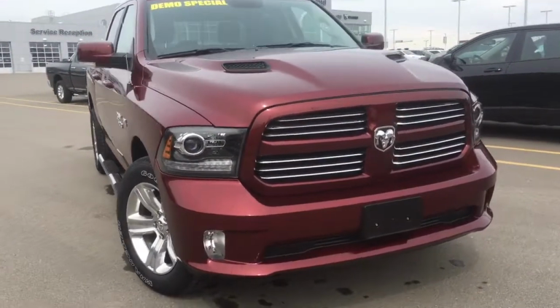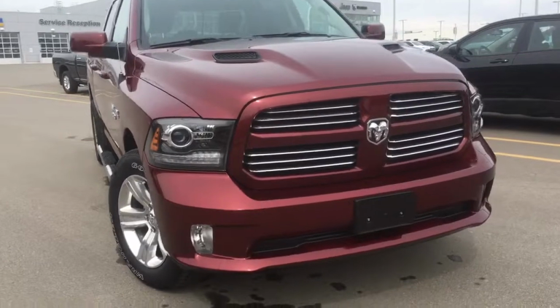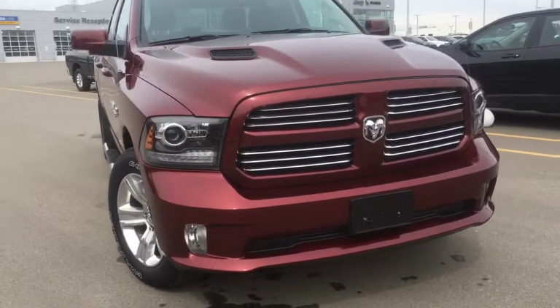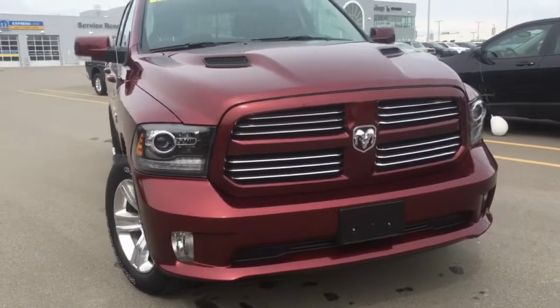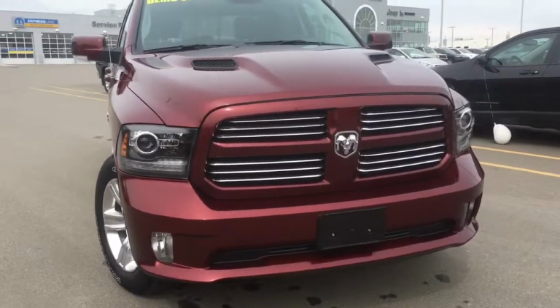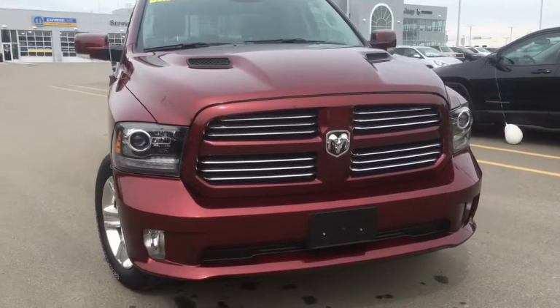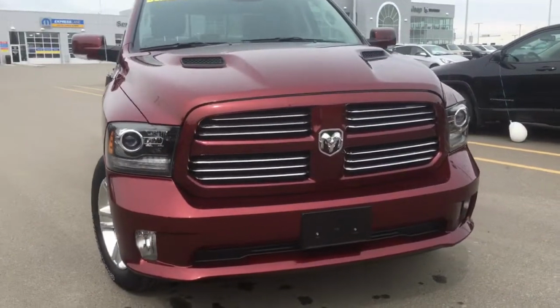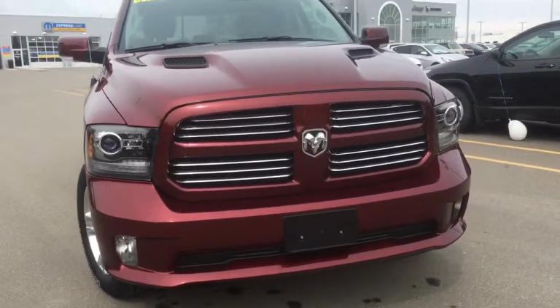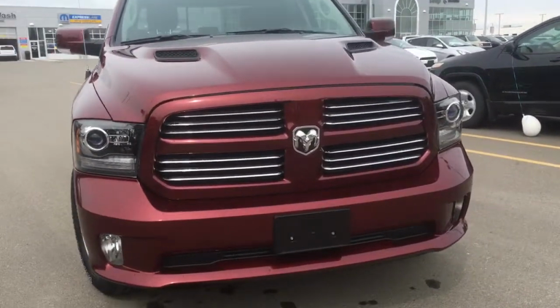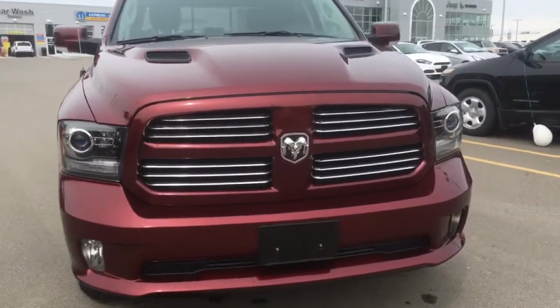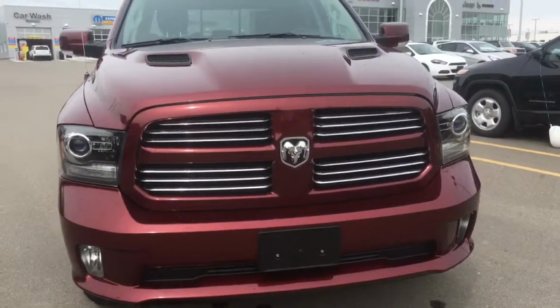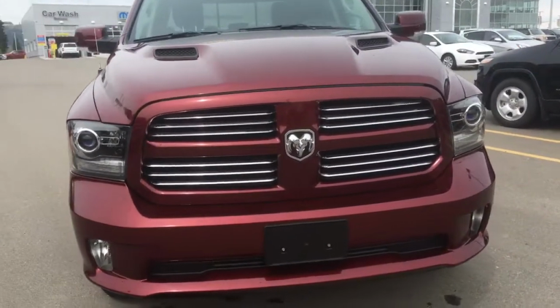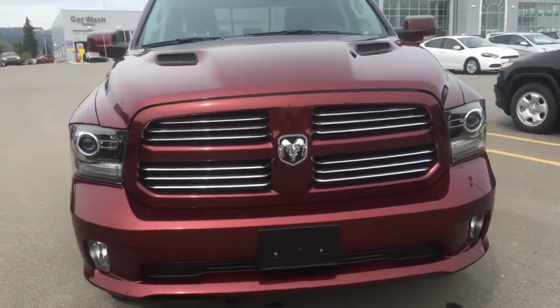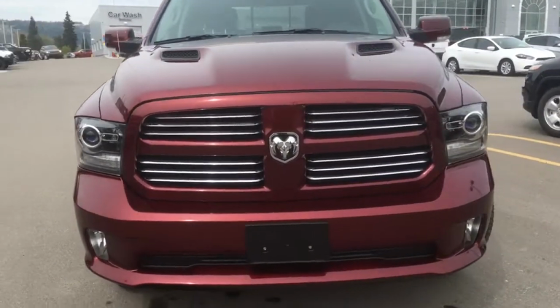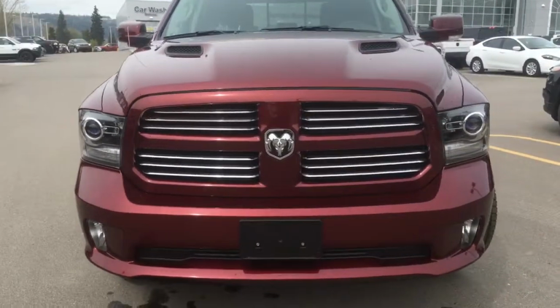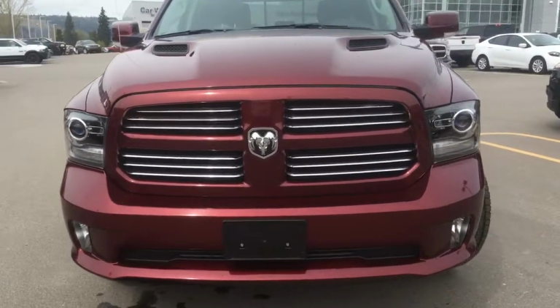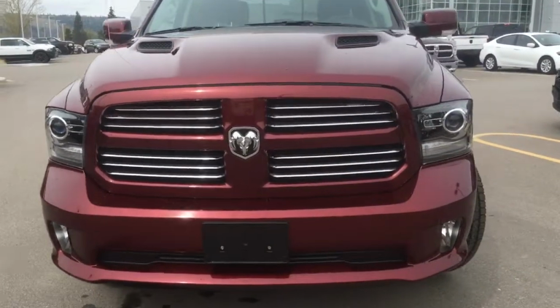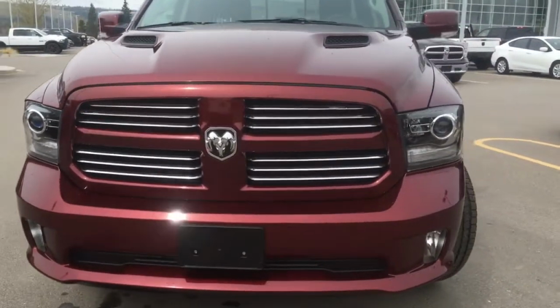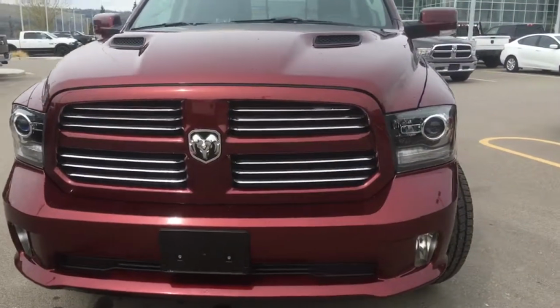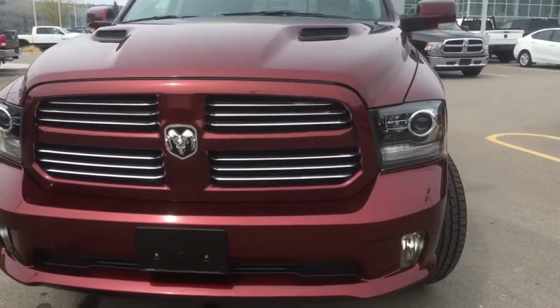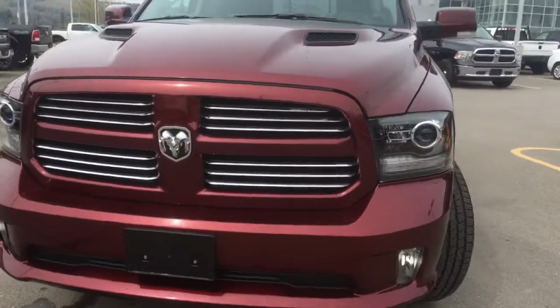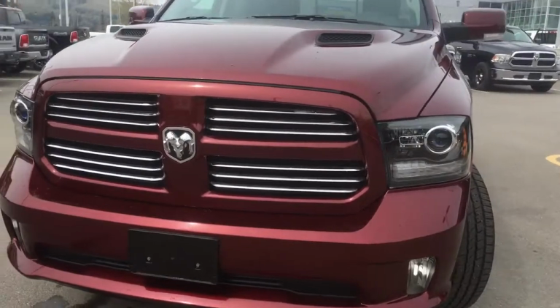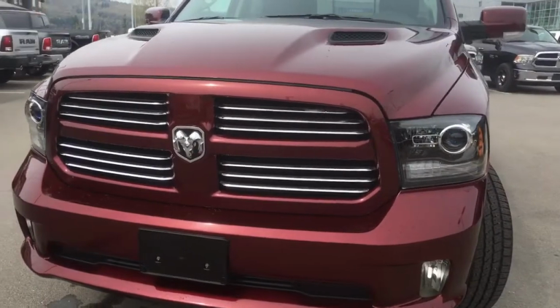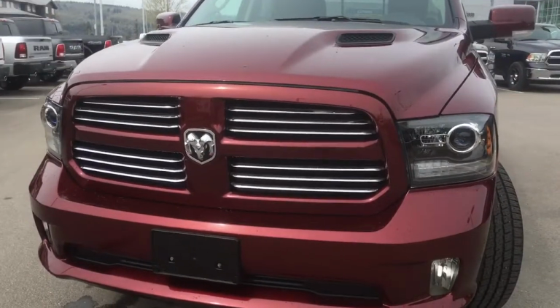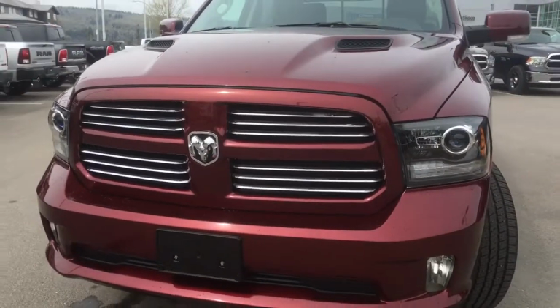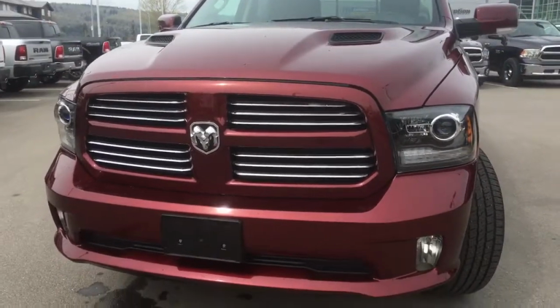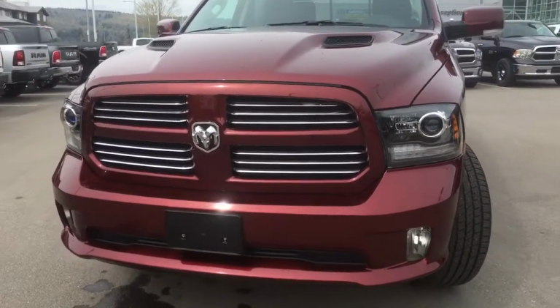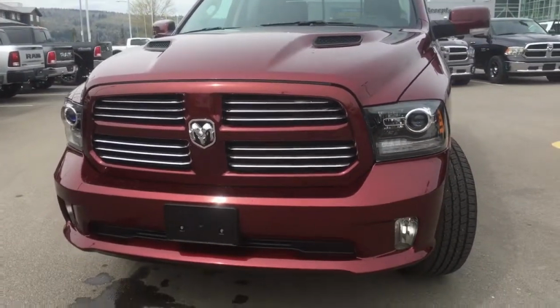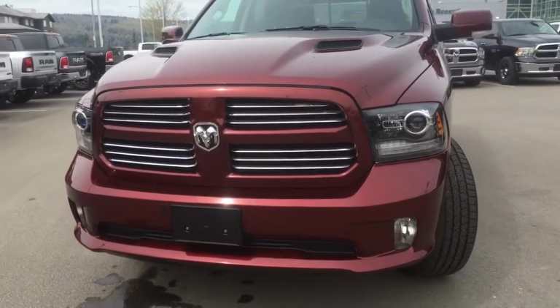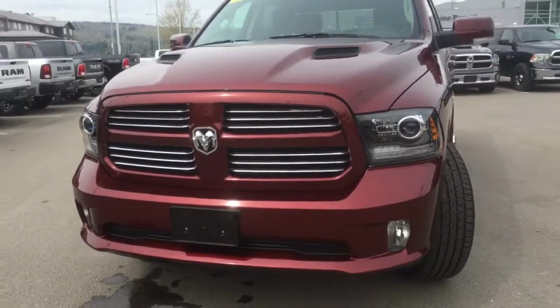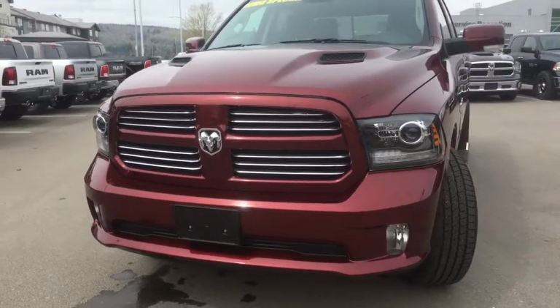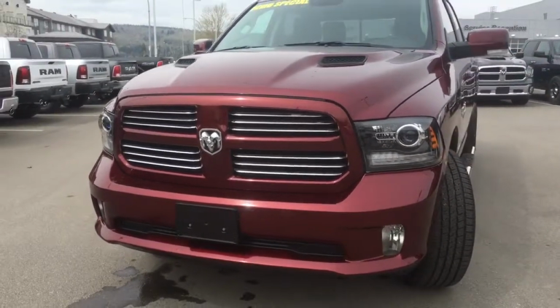Under that Mopar sports performance hood we have the legendary 5.7 litre V8 Hemi engine giving you 395 horsepower and 410 foot-pounds of torque.